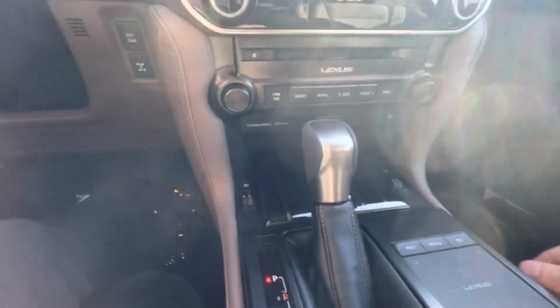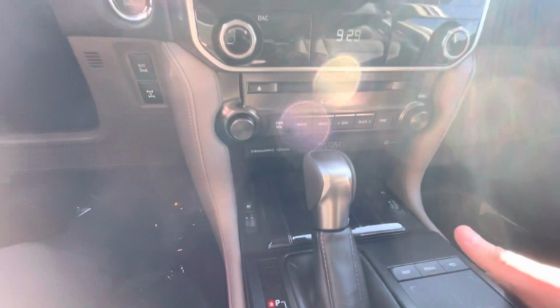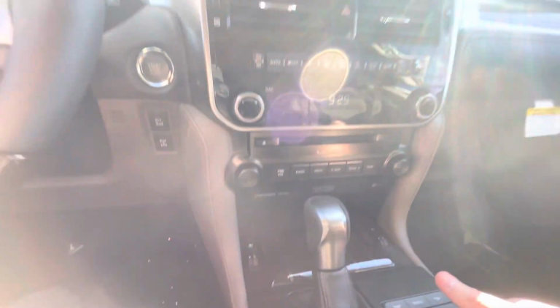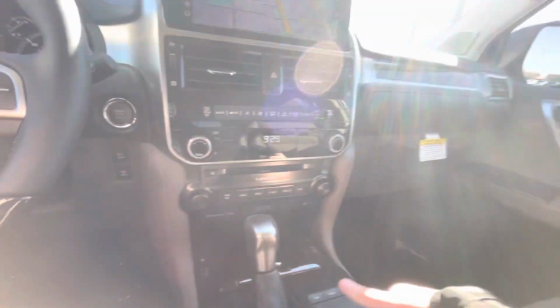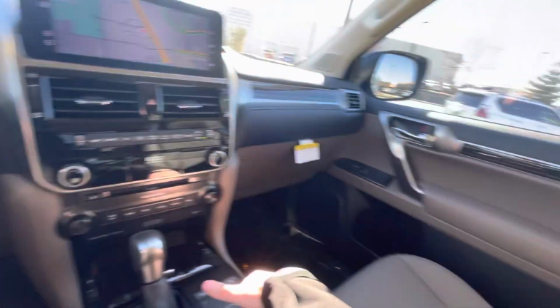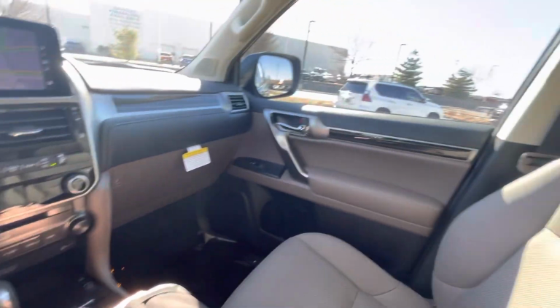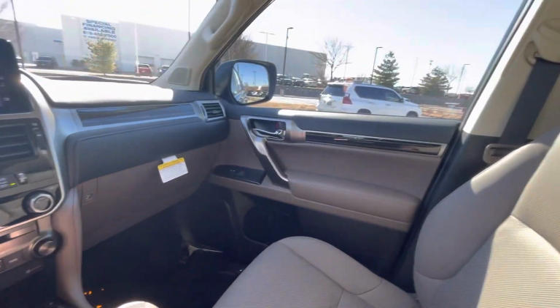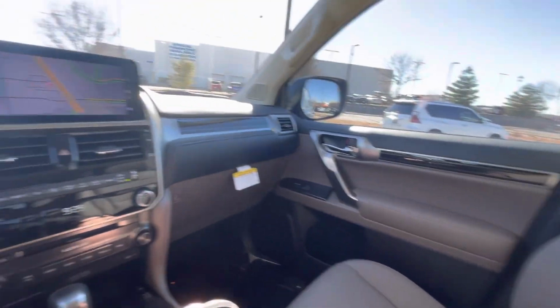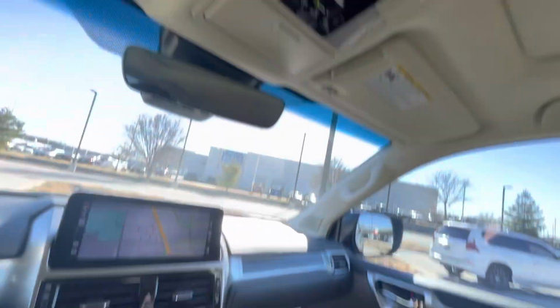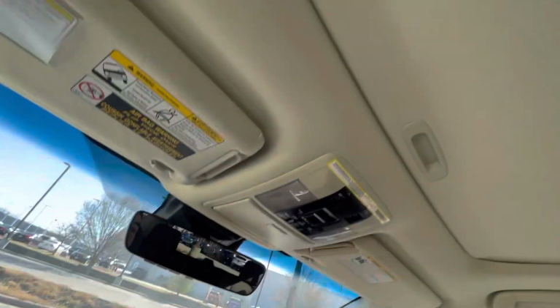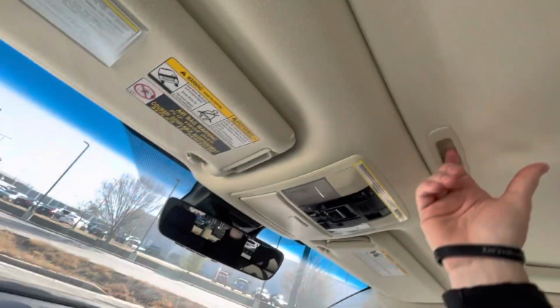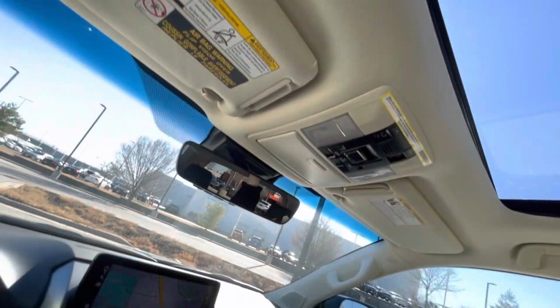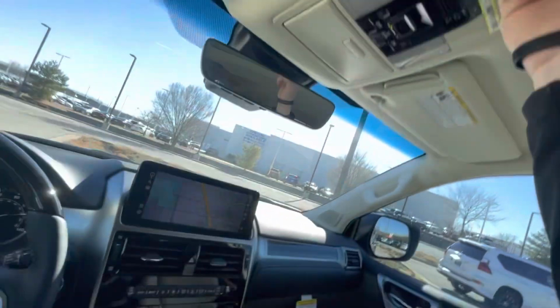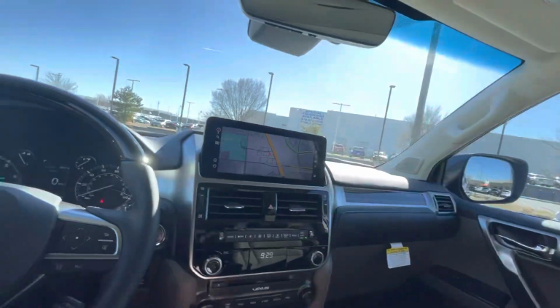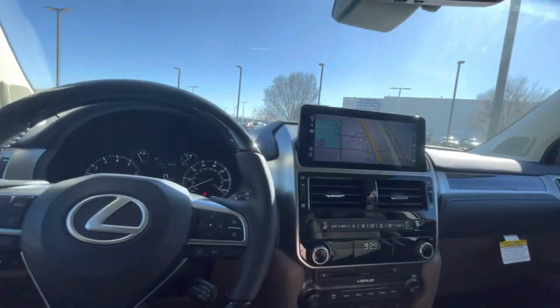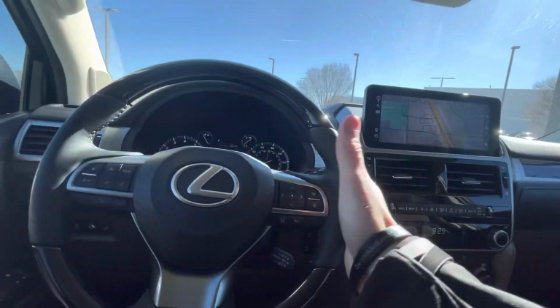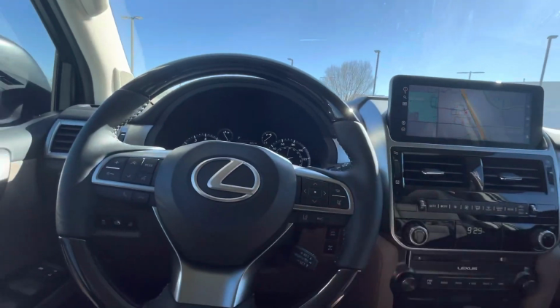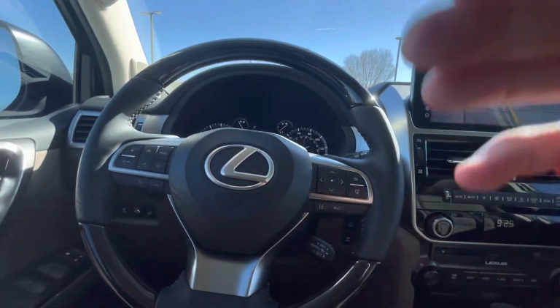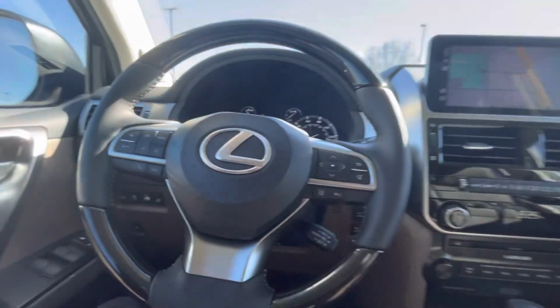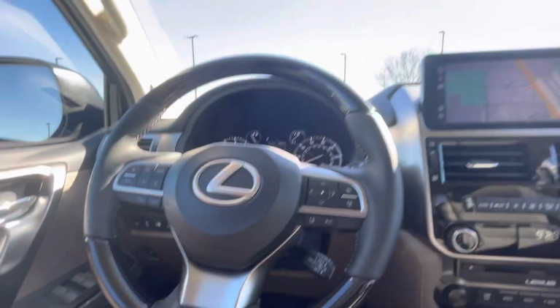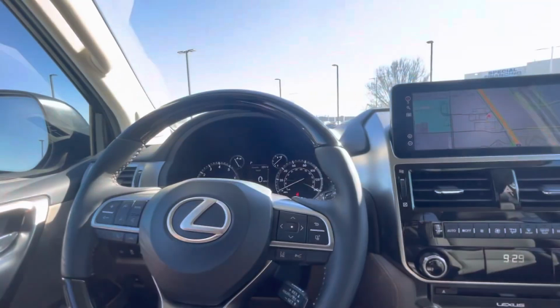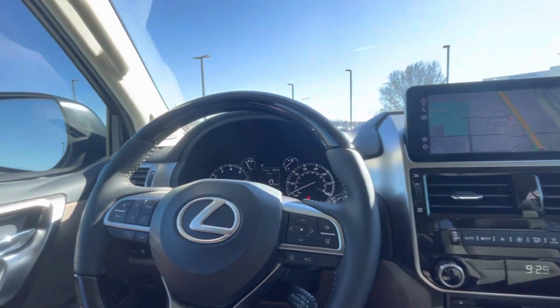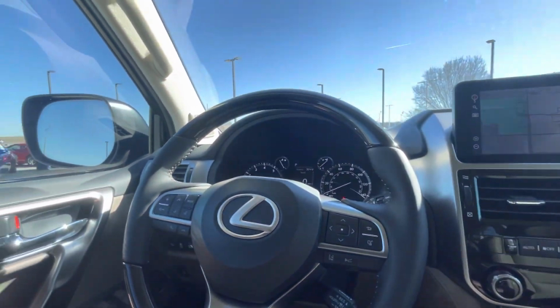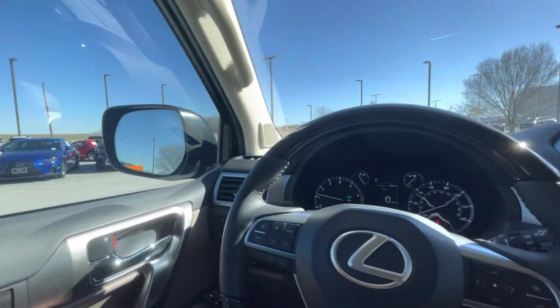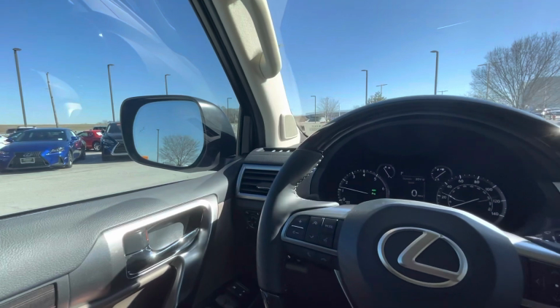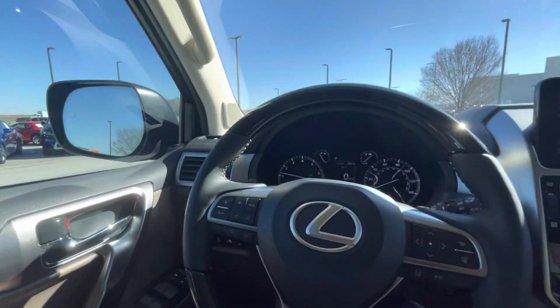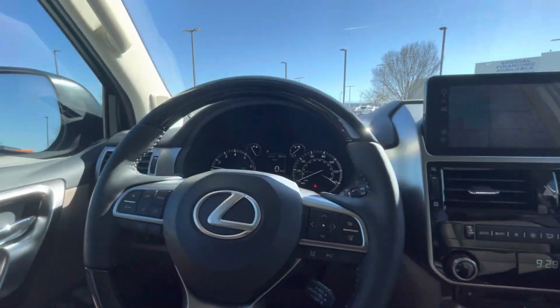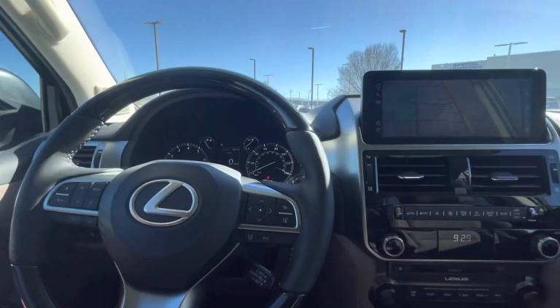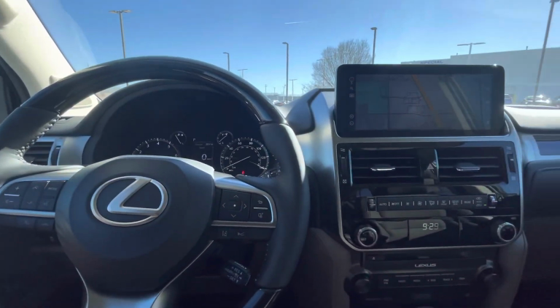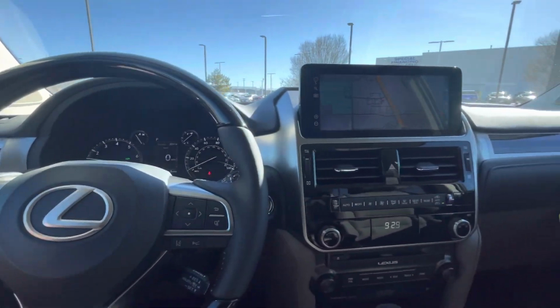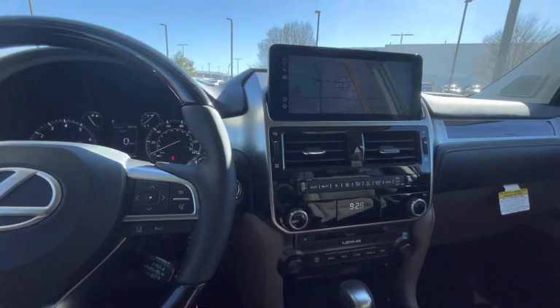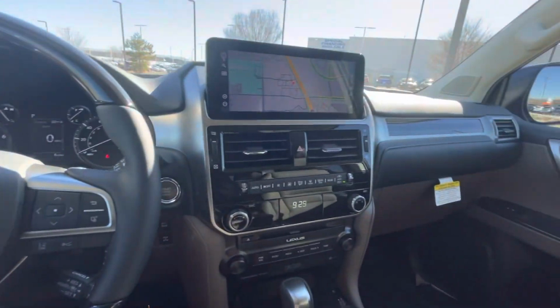Heated and ventilated seats for both you and your passenger, as well as a sunroof. You do get a heated steering wheel as well. The driver's seat is going to be memory for your mirrors, your steering wheel, and your seat — really nice.